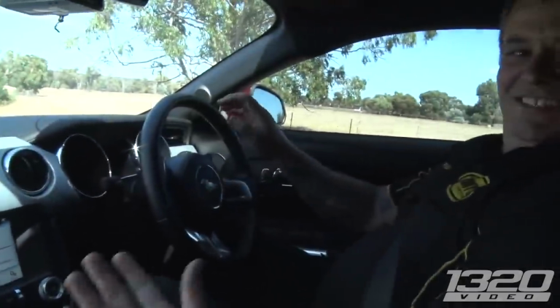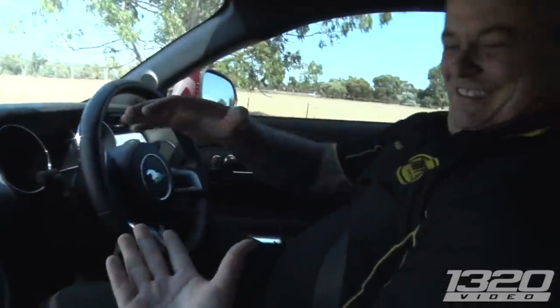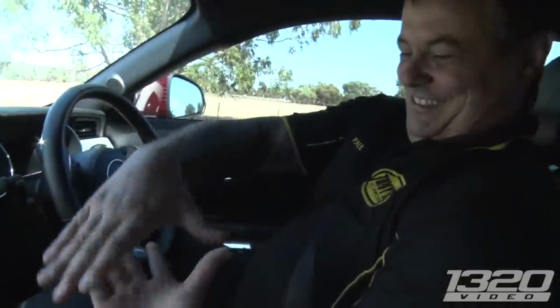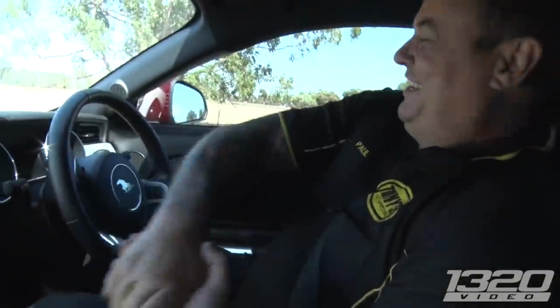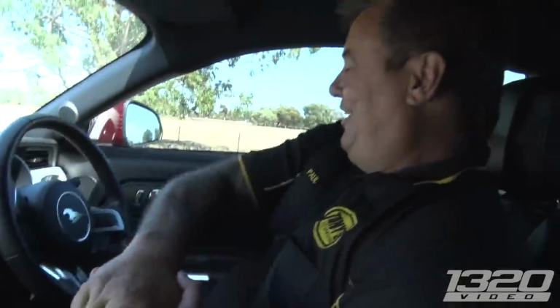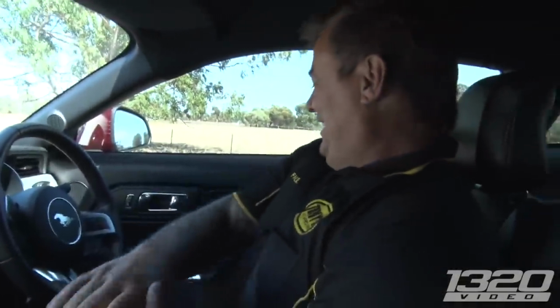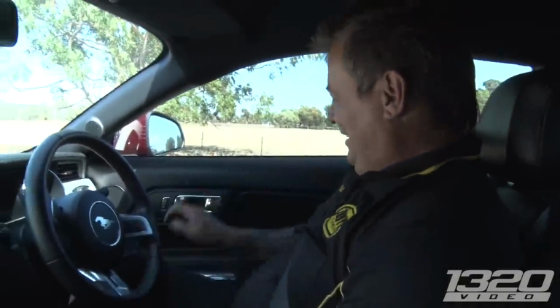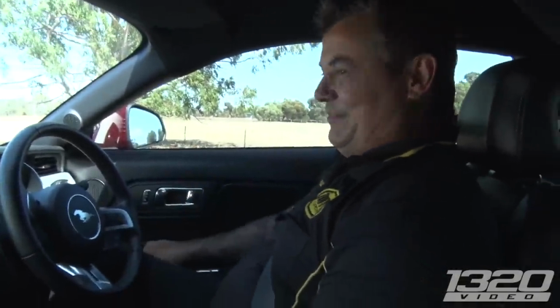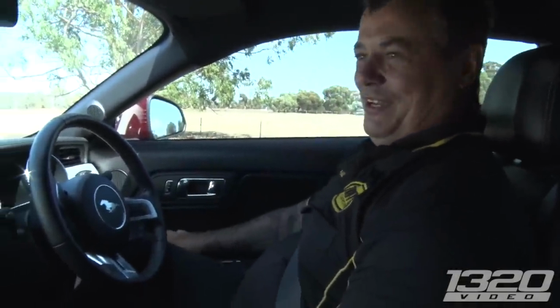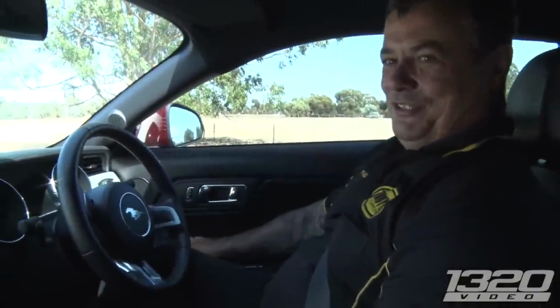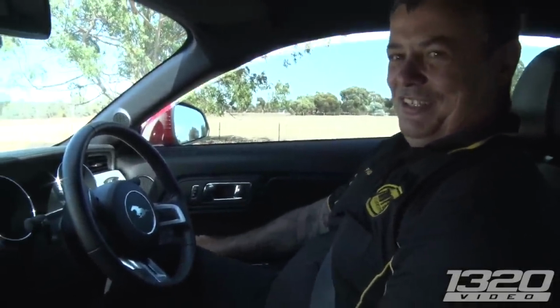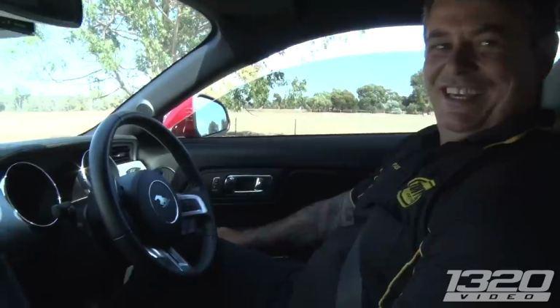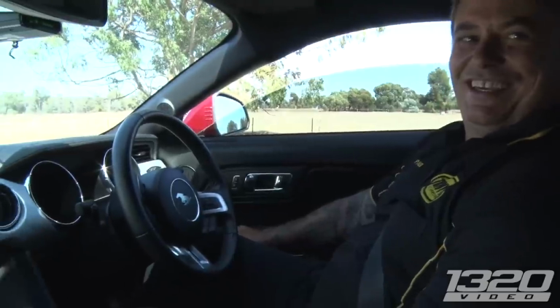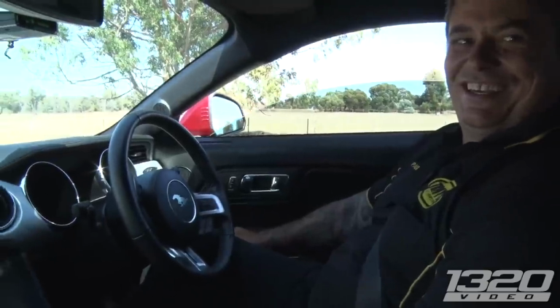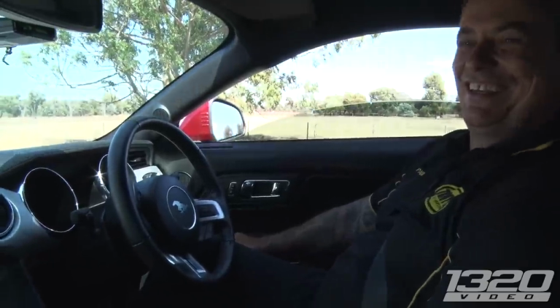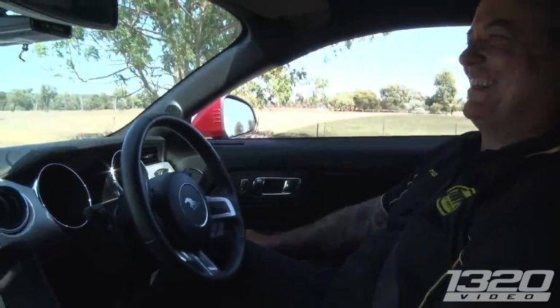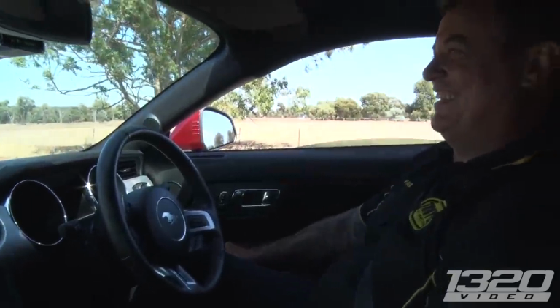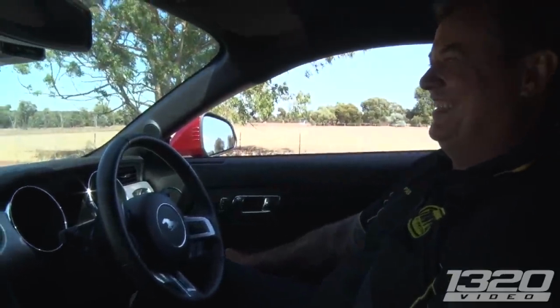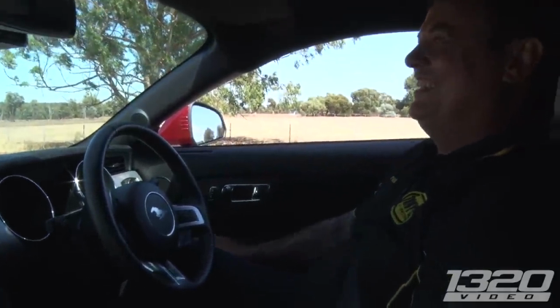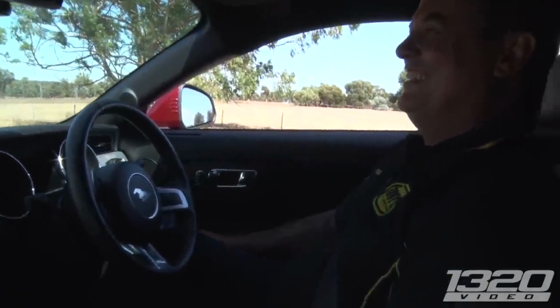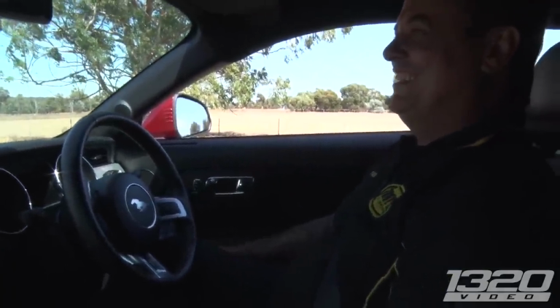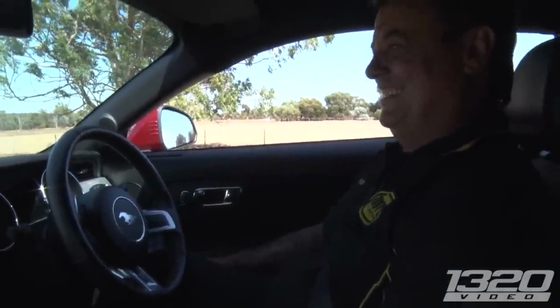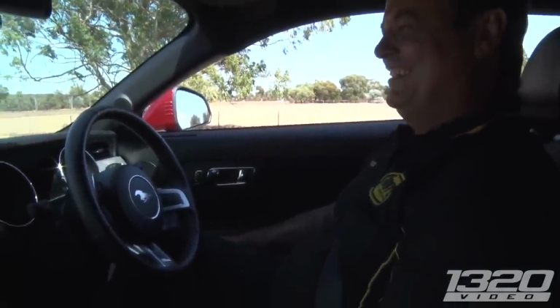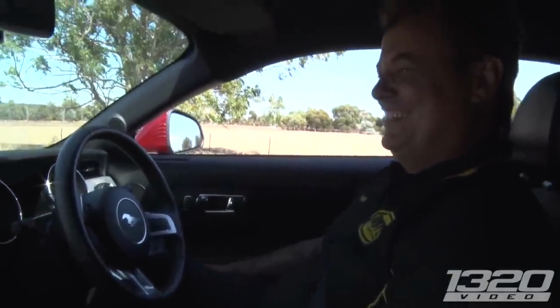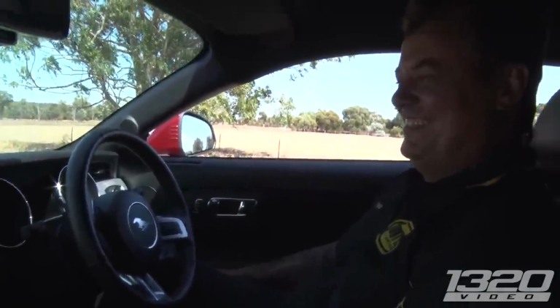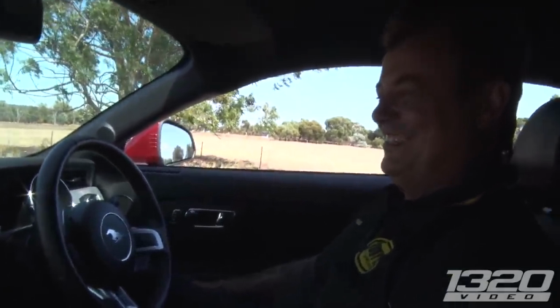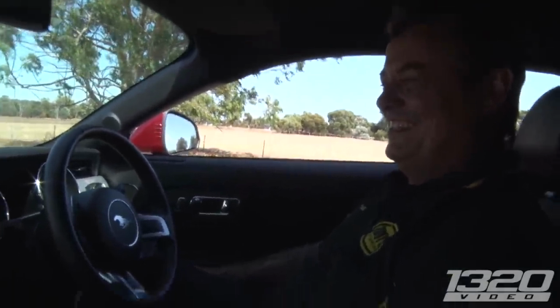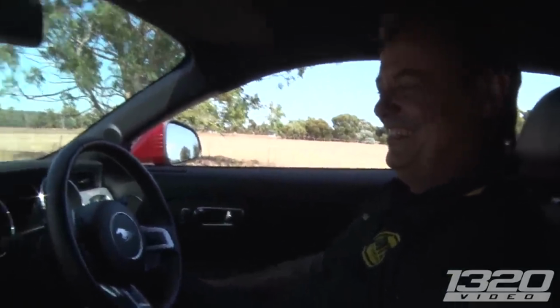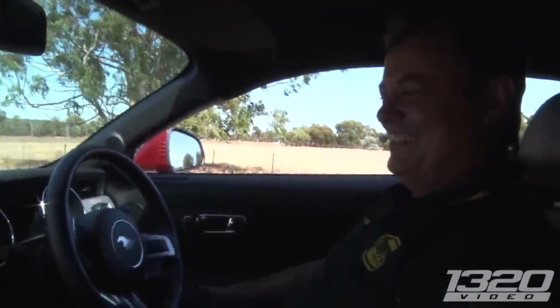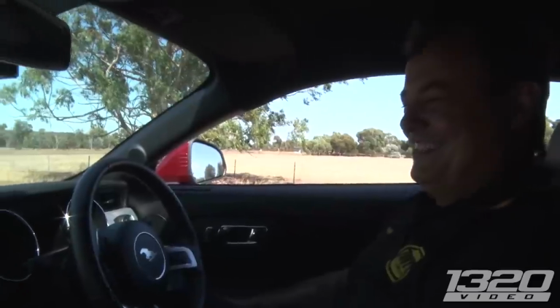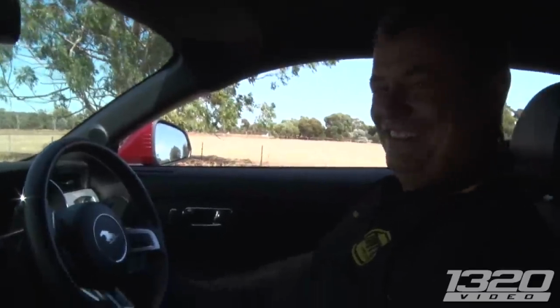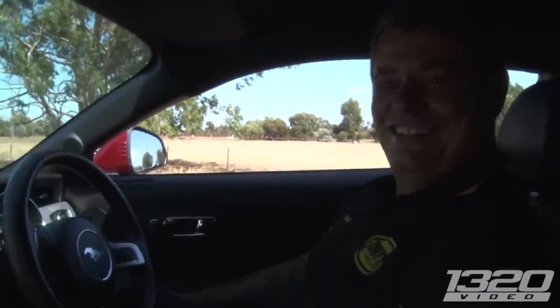Thanks again for the tour. No worries, I appreciate it Paul. What a collection — lots of unique stuff. I love it. You keep collecting, I'll check out the new stuff you get.